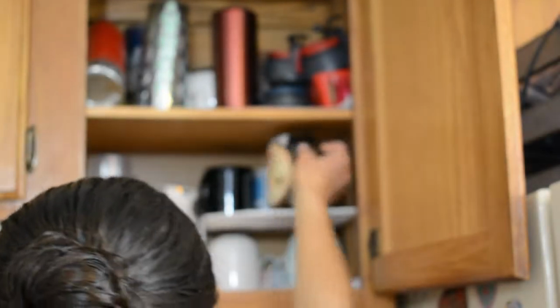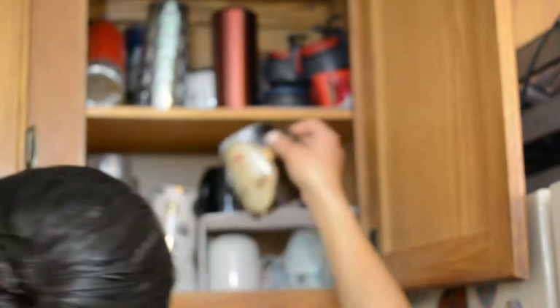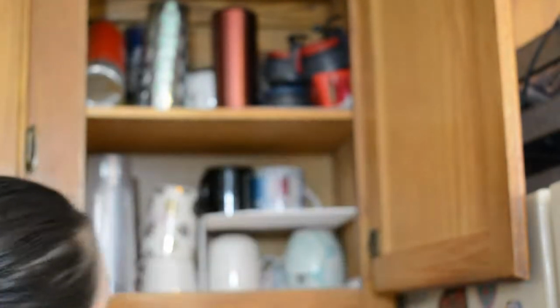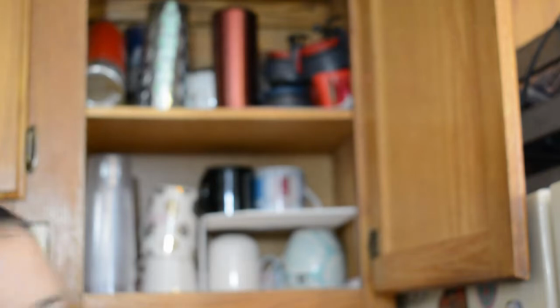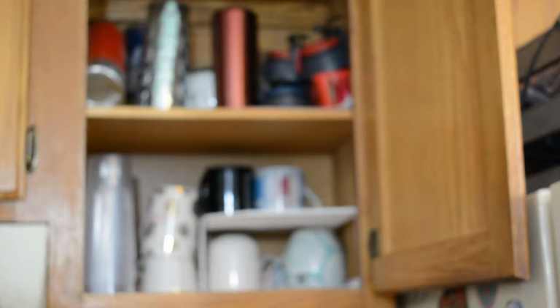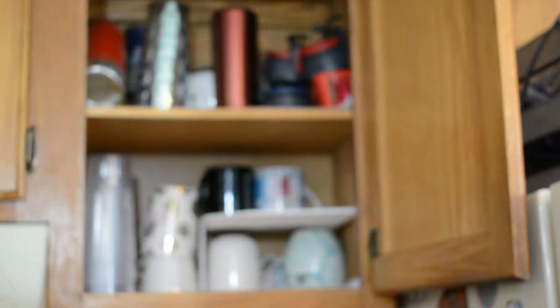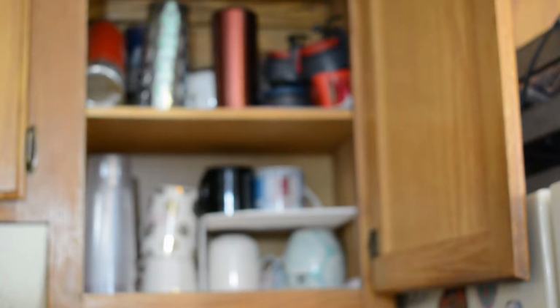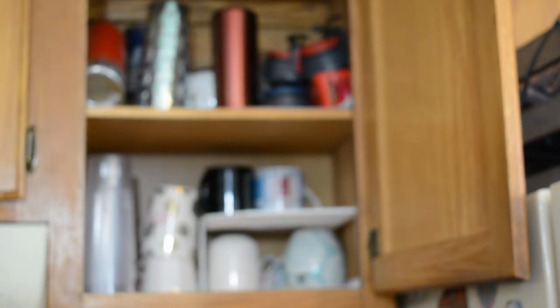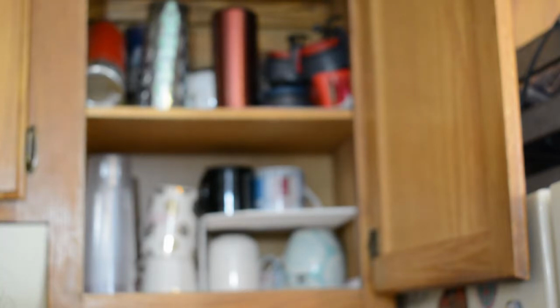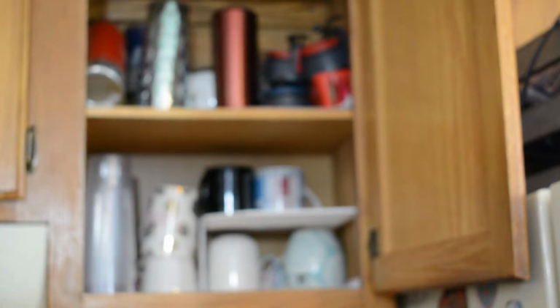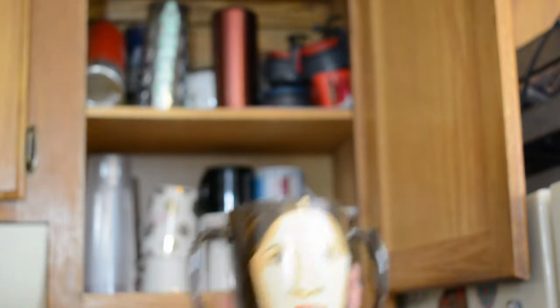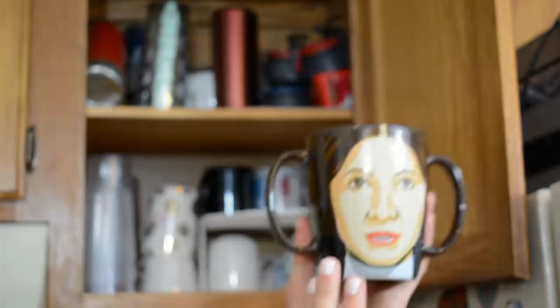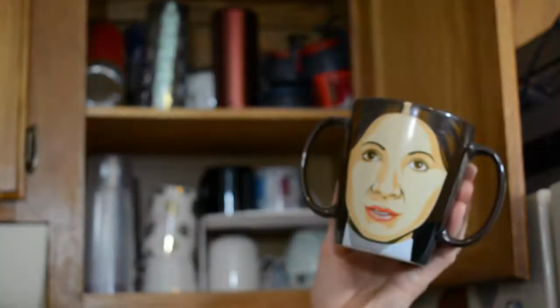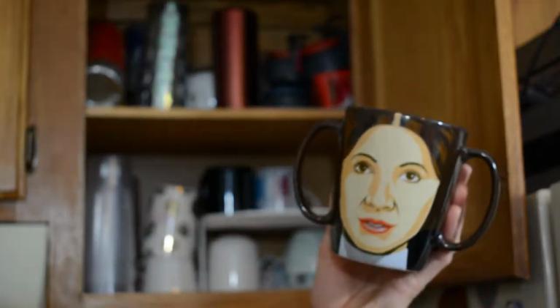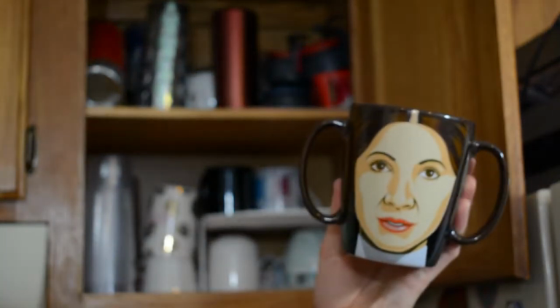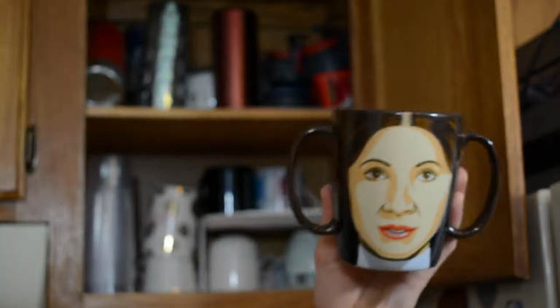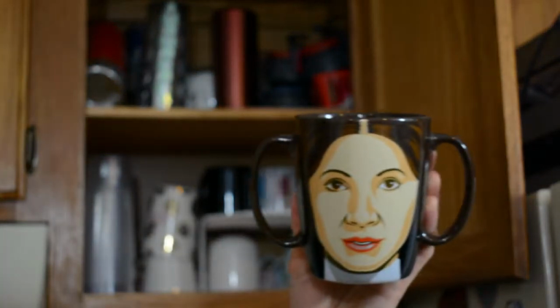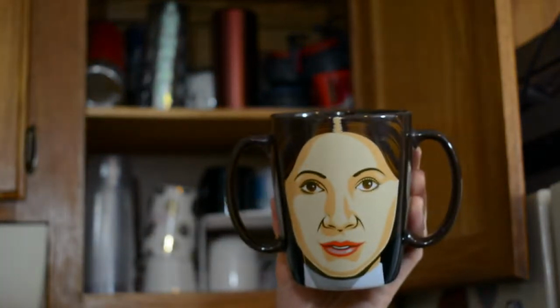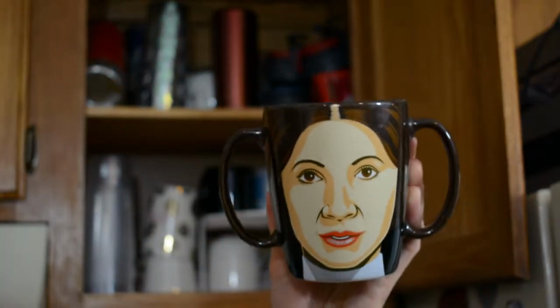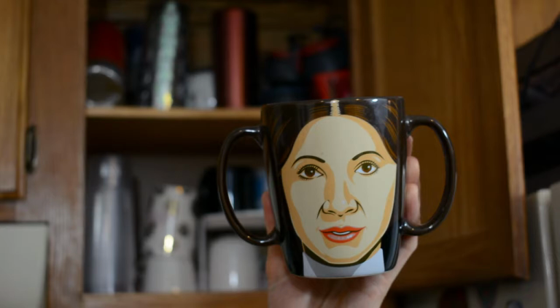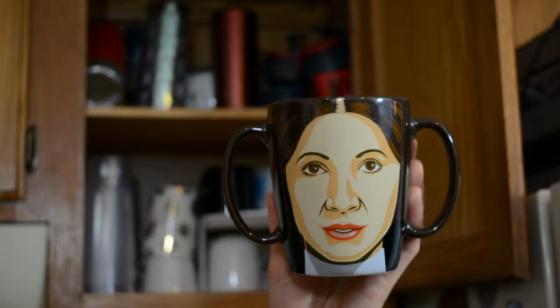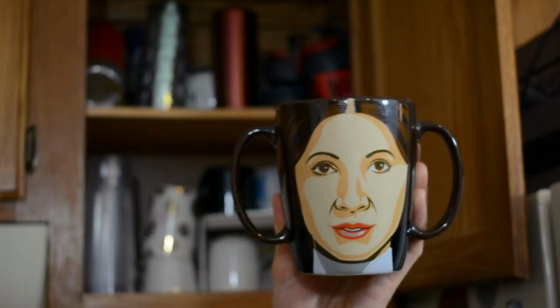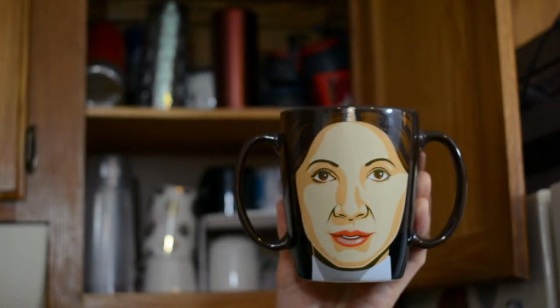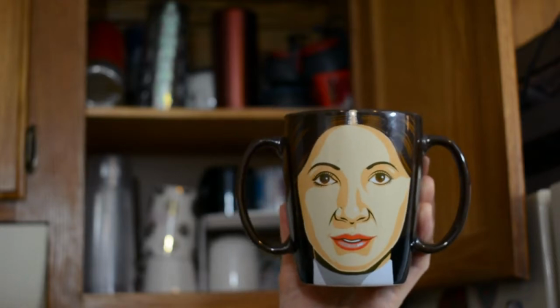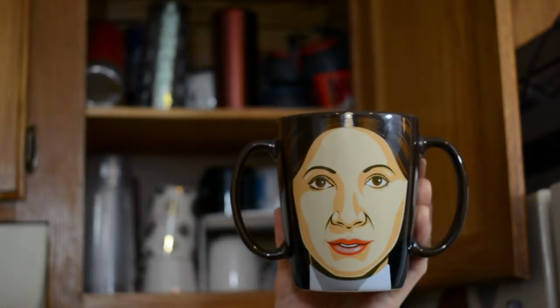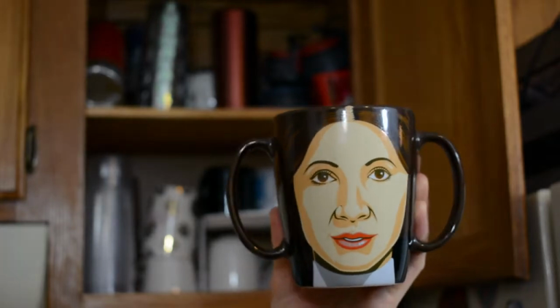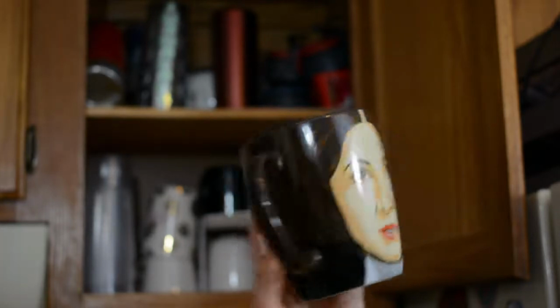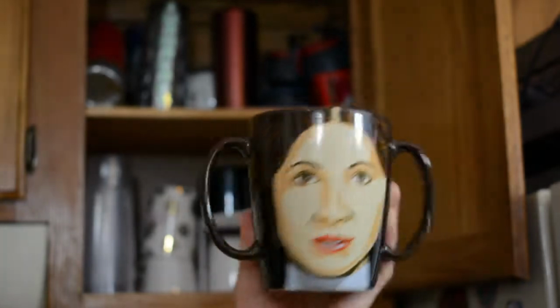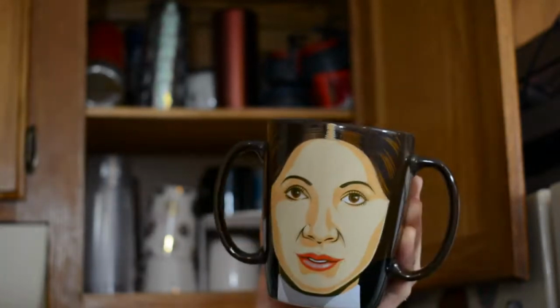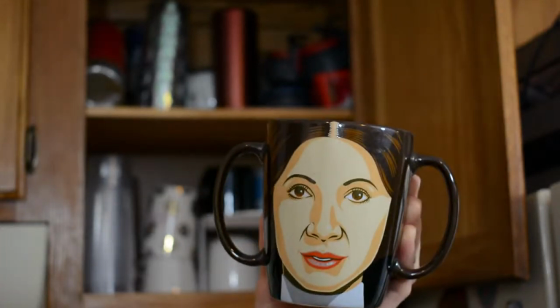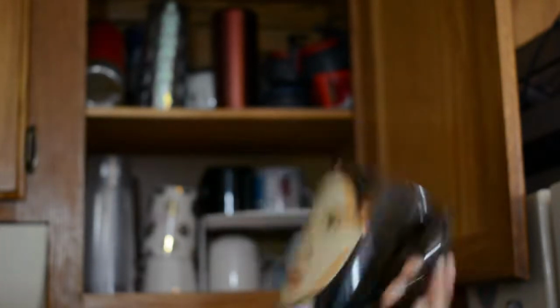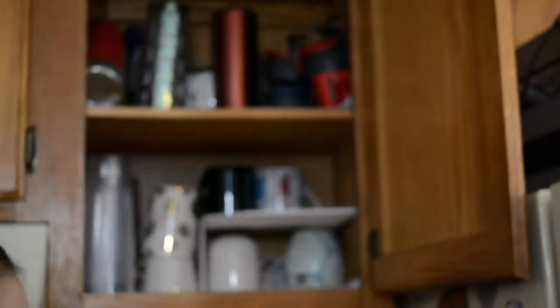This one is great — this is my Princess Leia mug. I love the two handles for the buns, and no way am I getting rid of this.